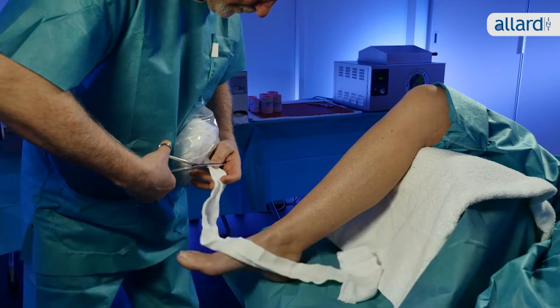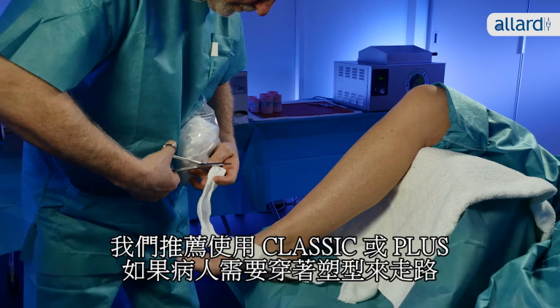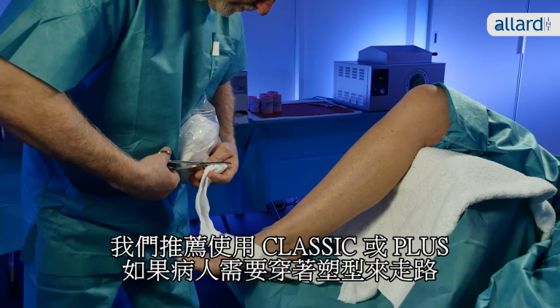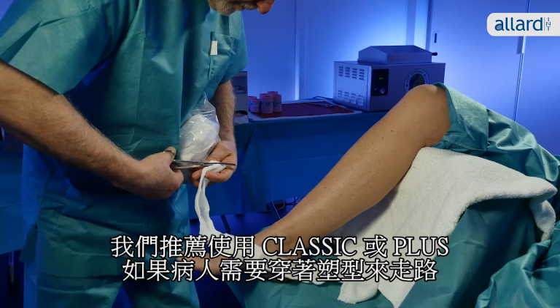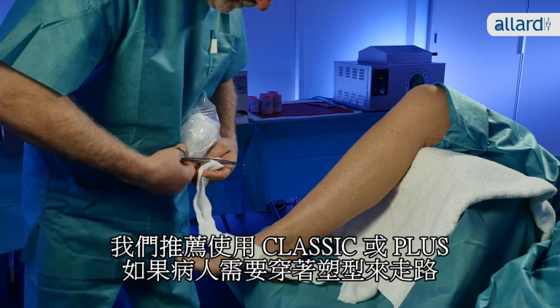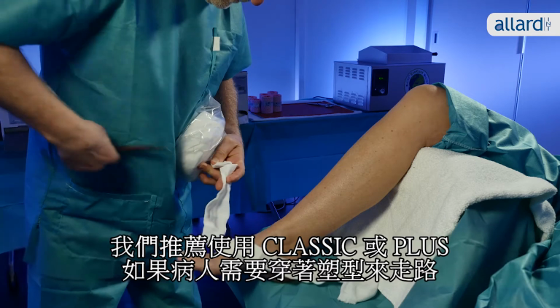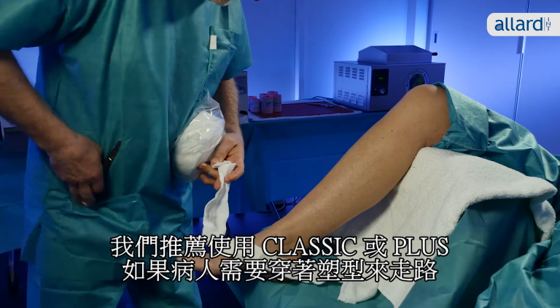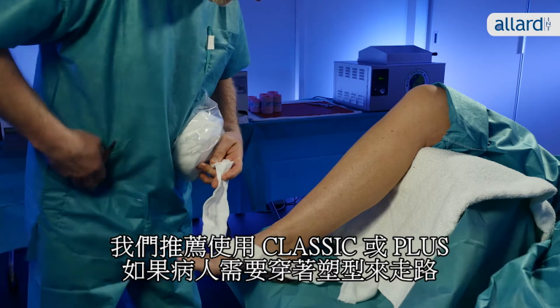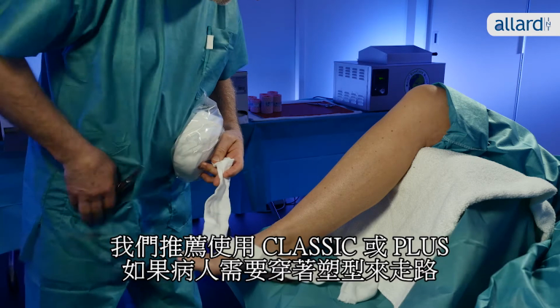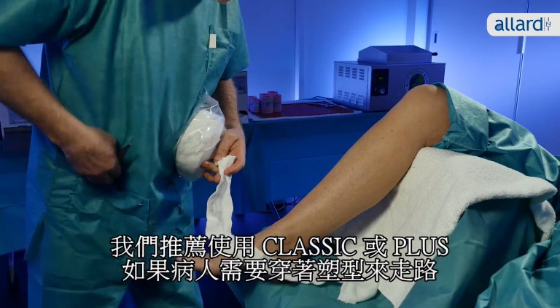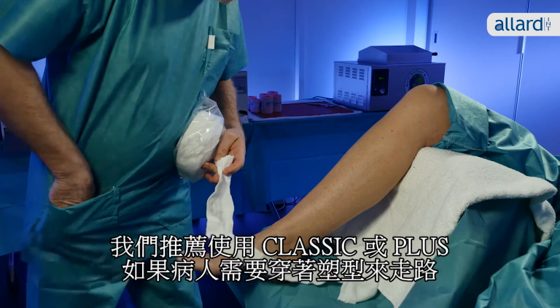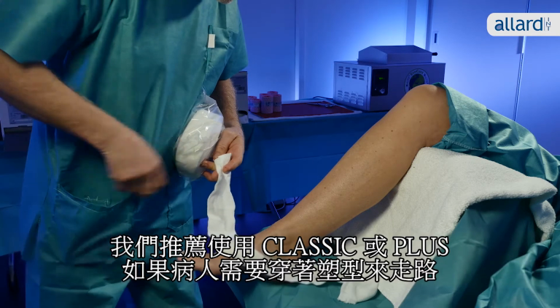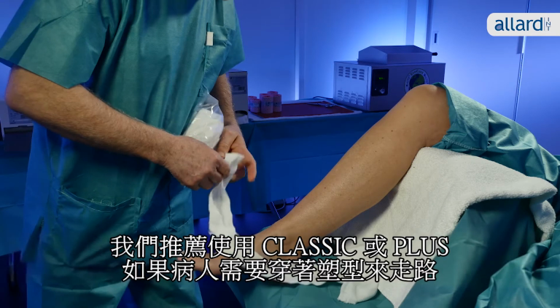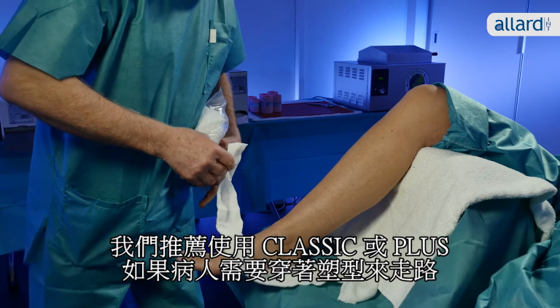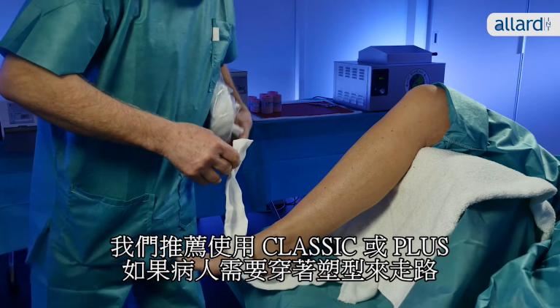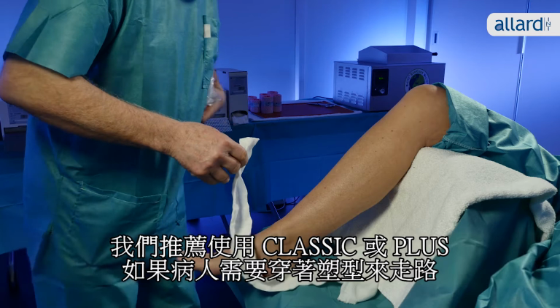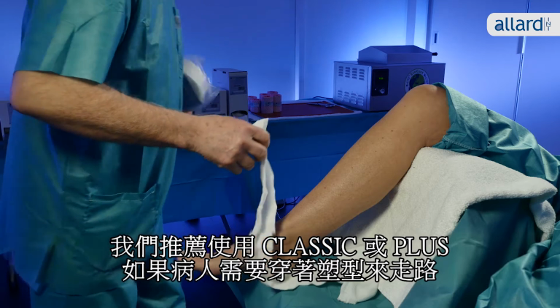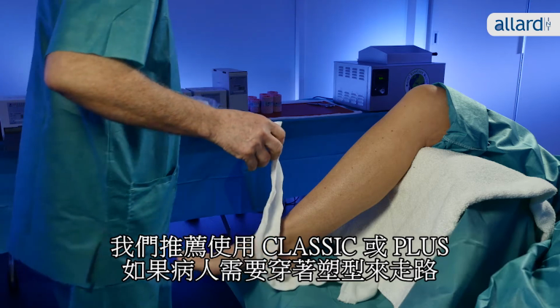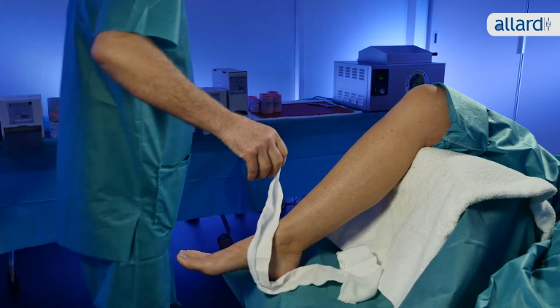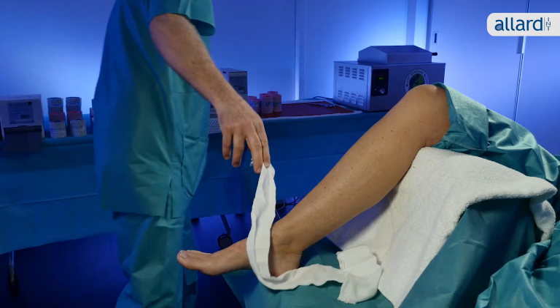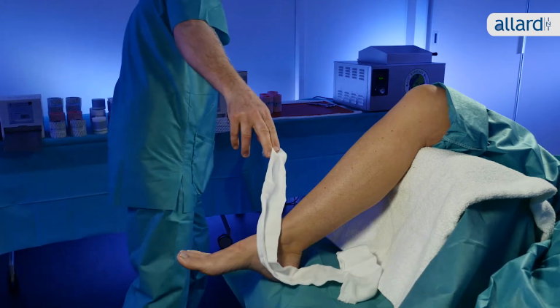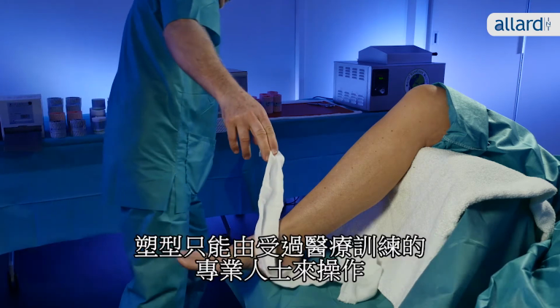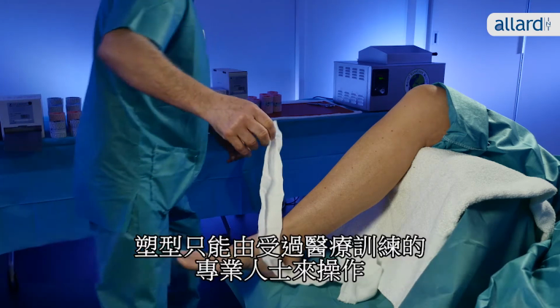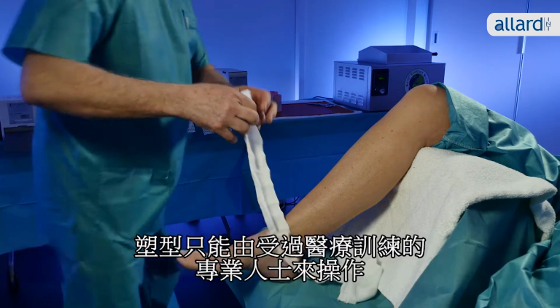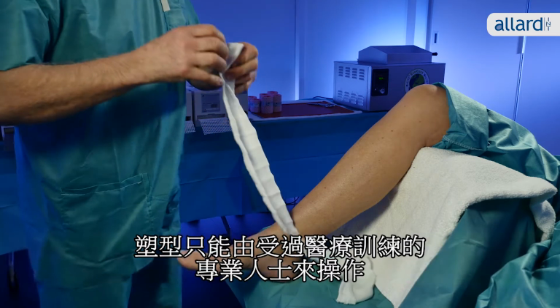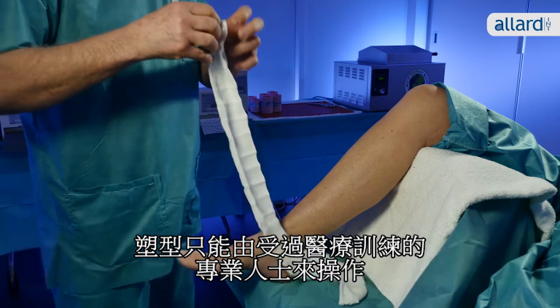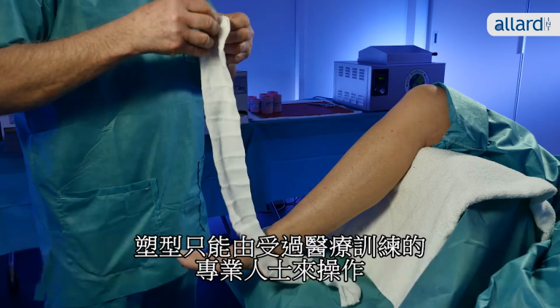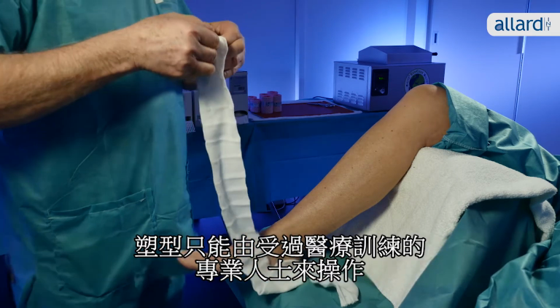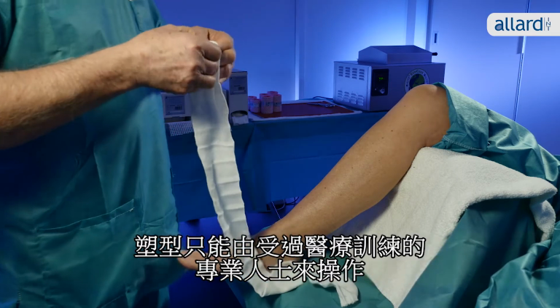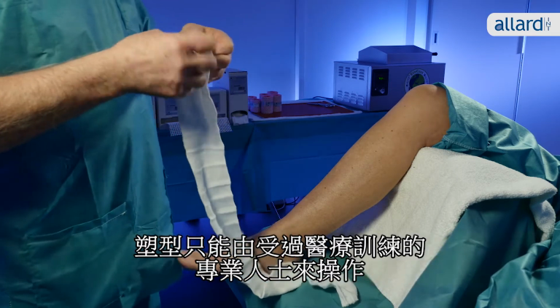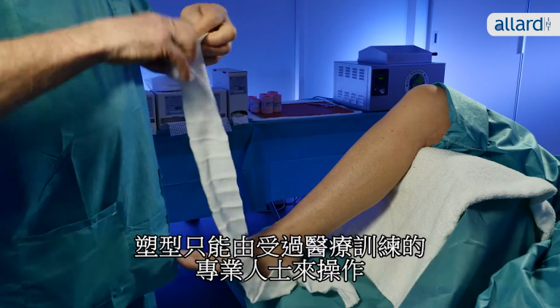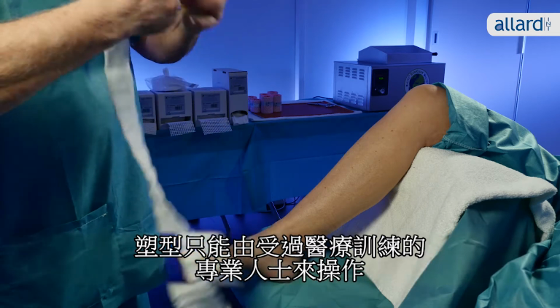However, we recommend Classic or Plus if the patient needs to walk with the cast on. The cast should only be applied by professional medically trained persons.